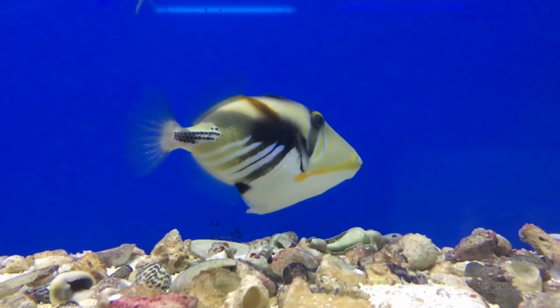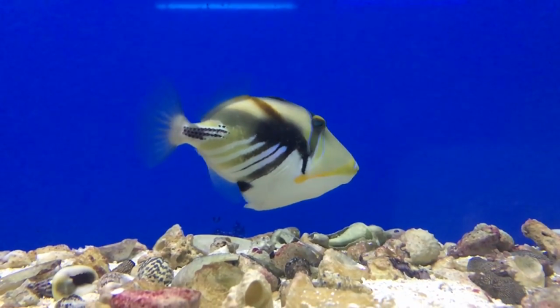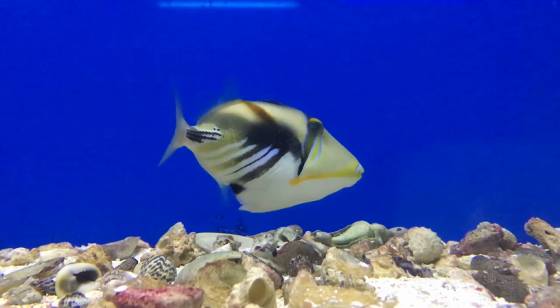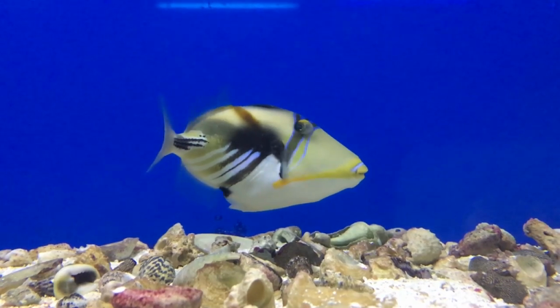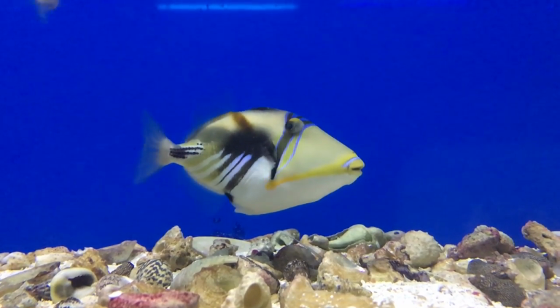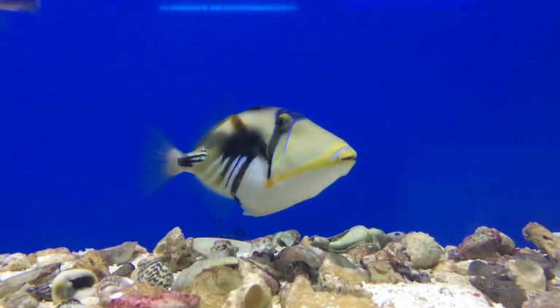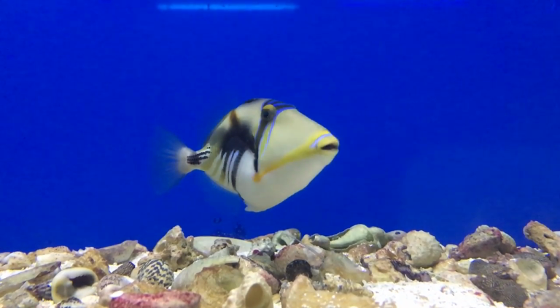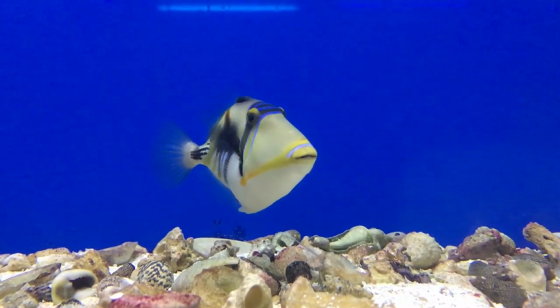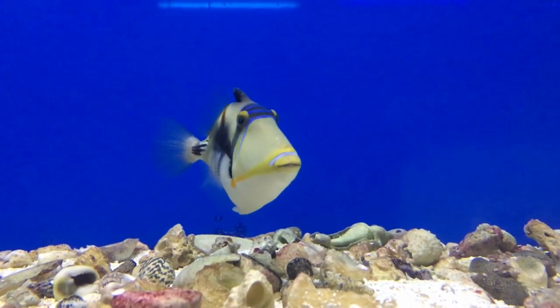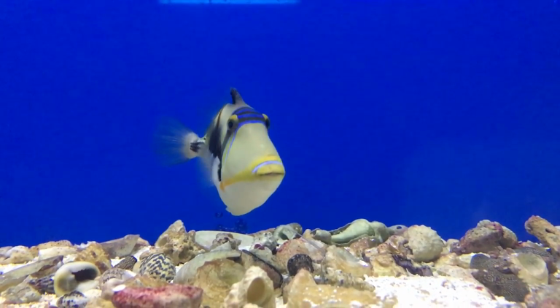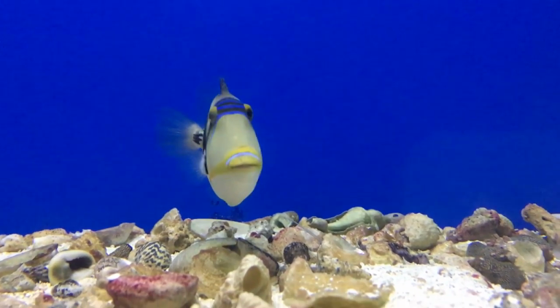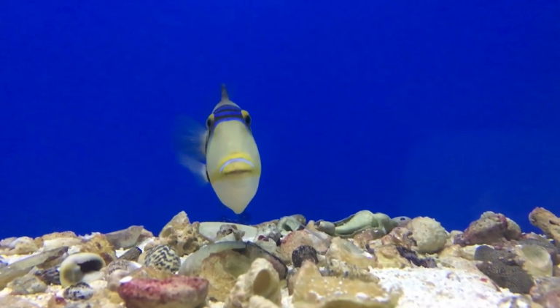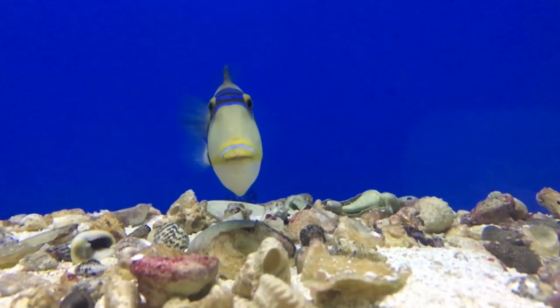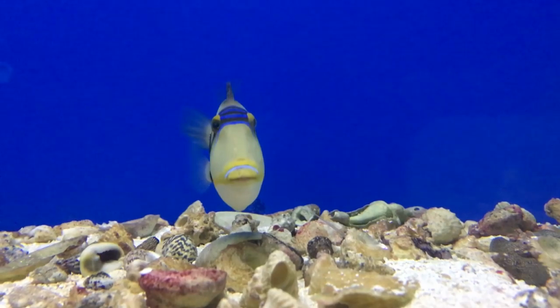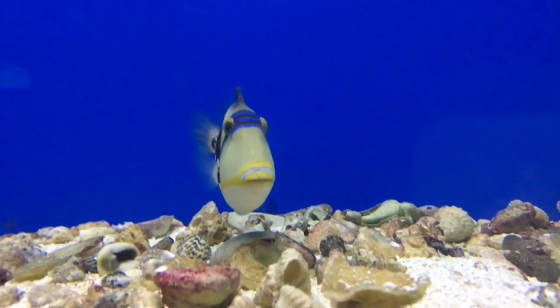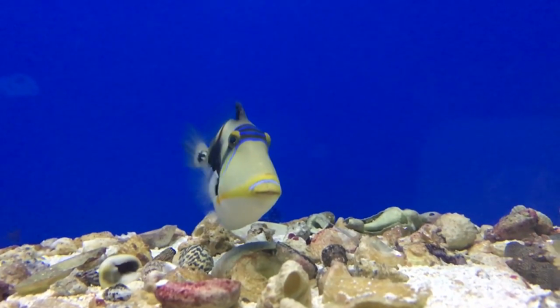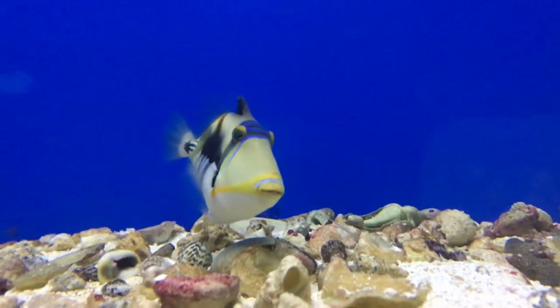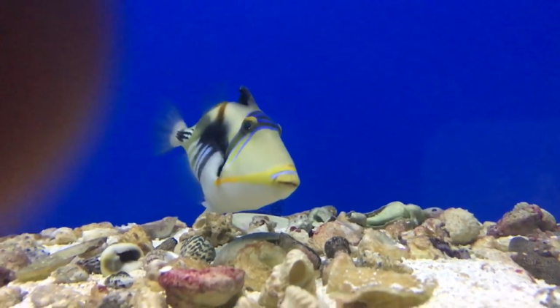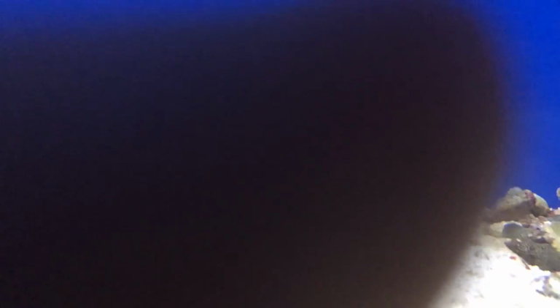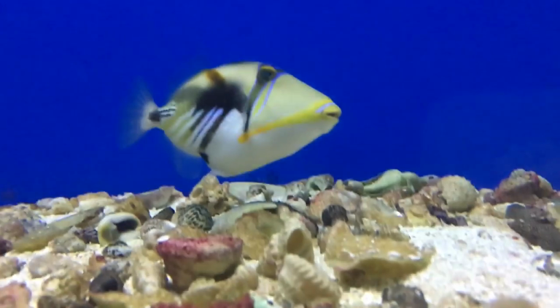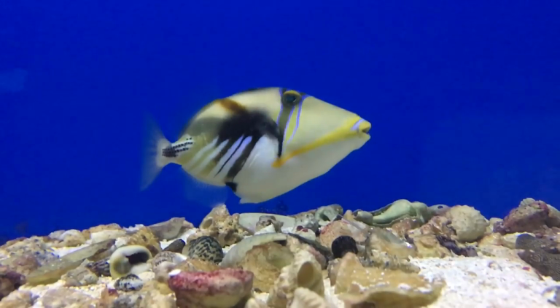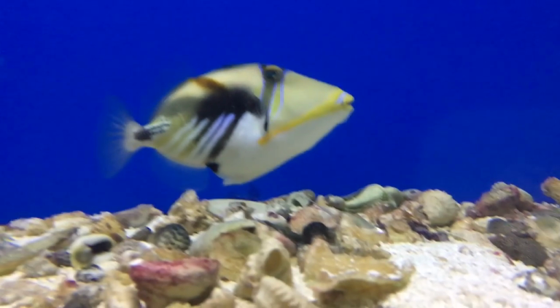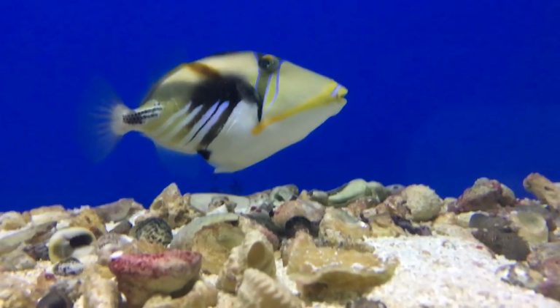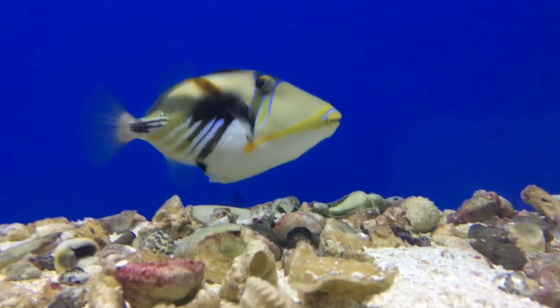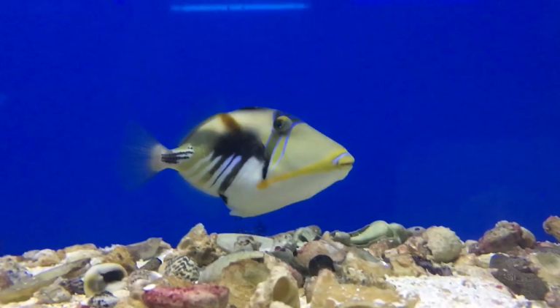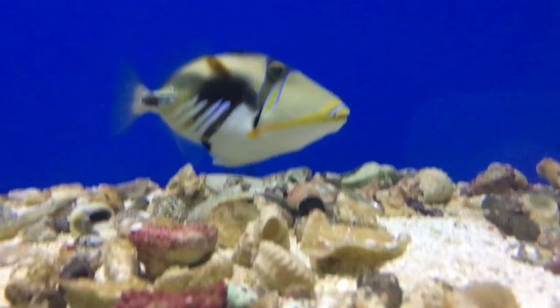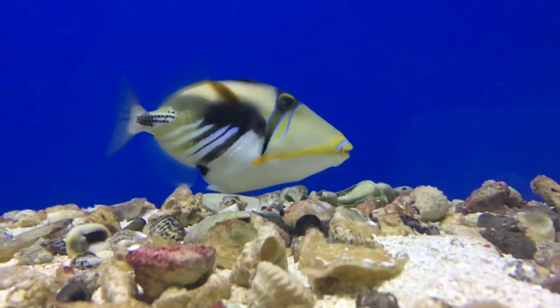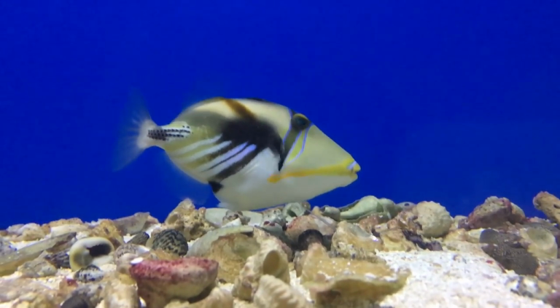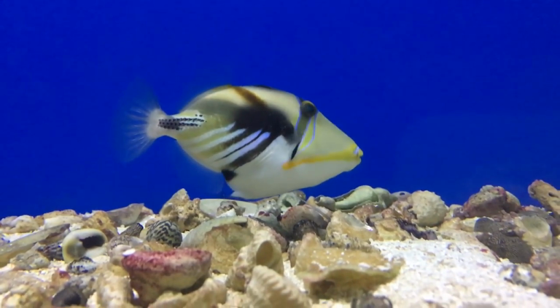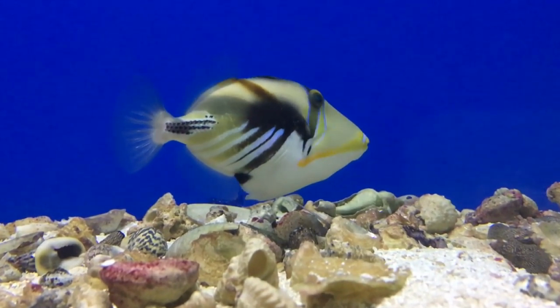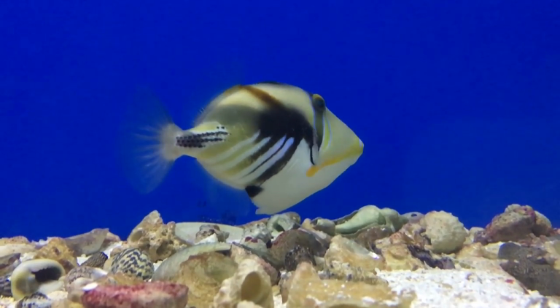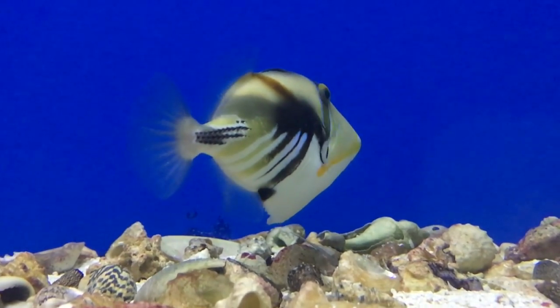They're compatible with a lot of things. Let me know in the comments if y'all are wanting to put them with something — I don't really want to list a whole chart of compatibility stuff. Just ask below. I don't think they can go in pairs, but I think they can go with other triggerfish.